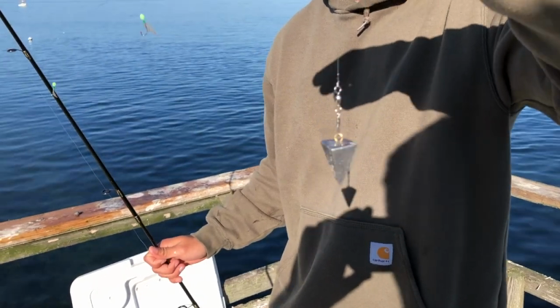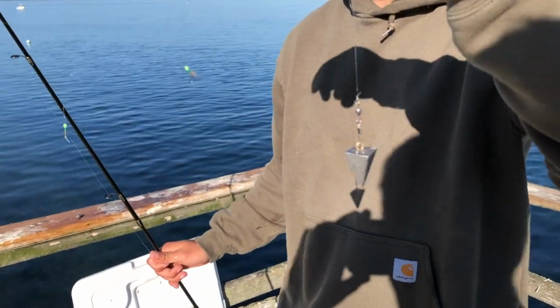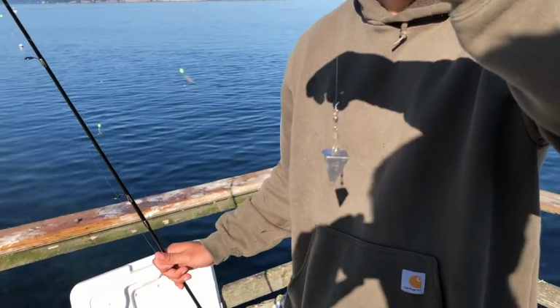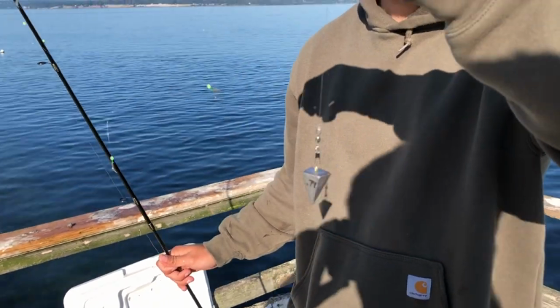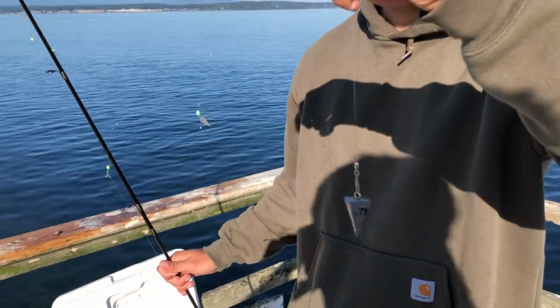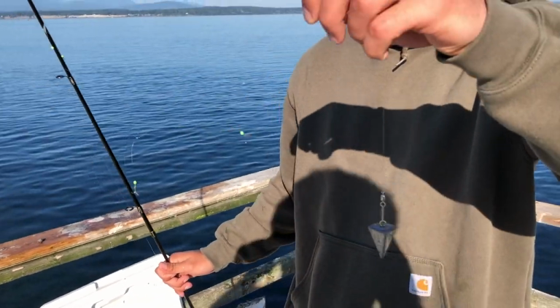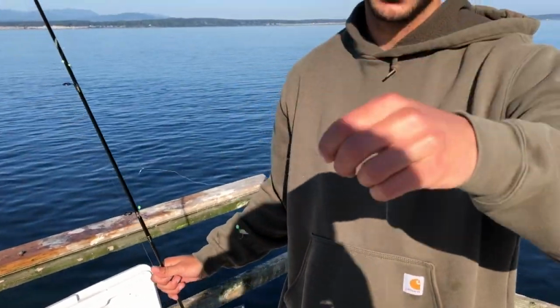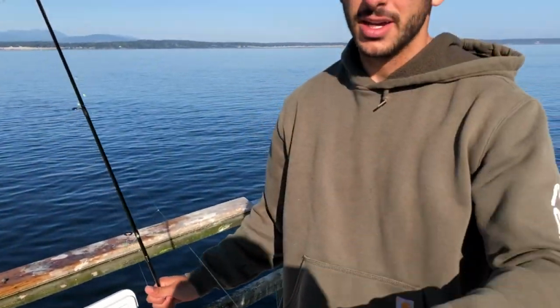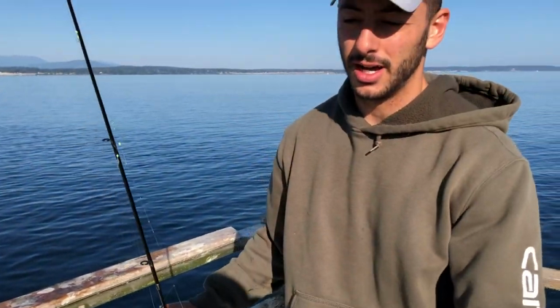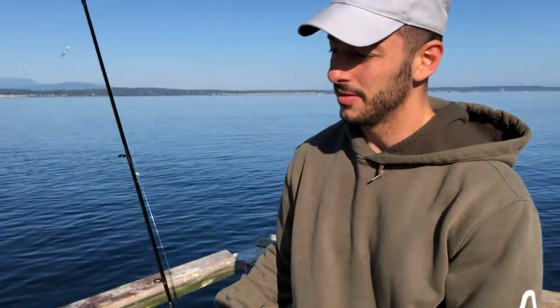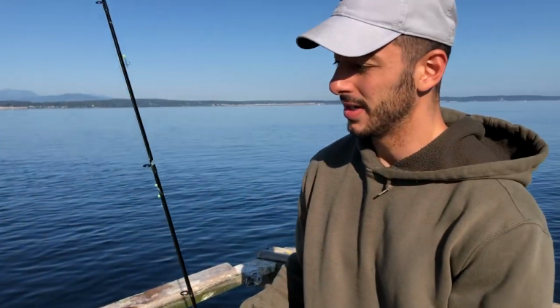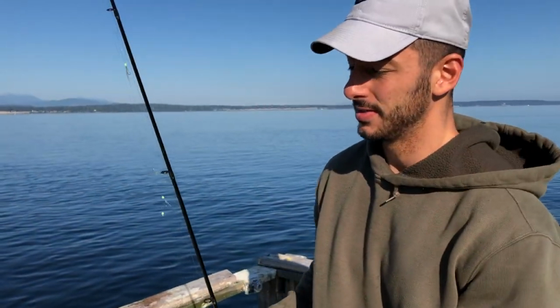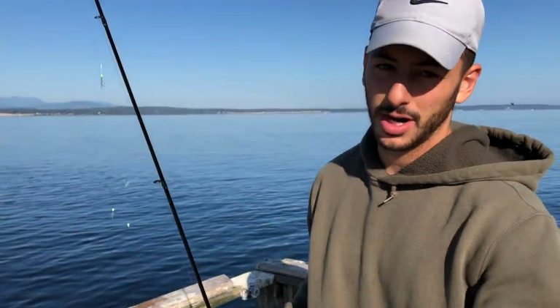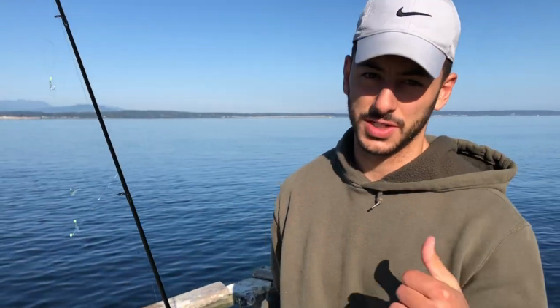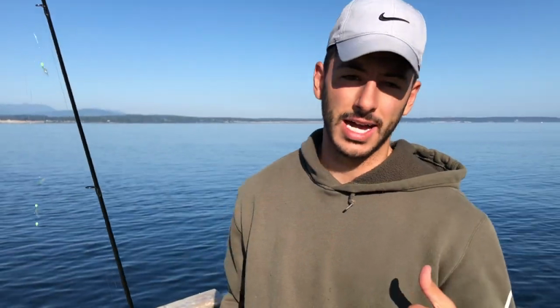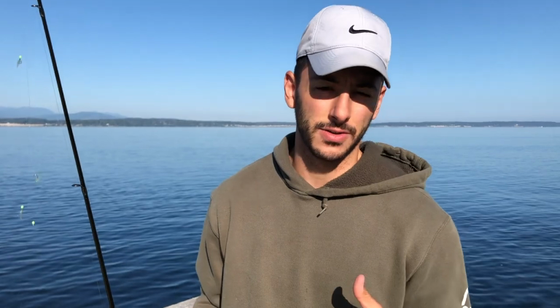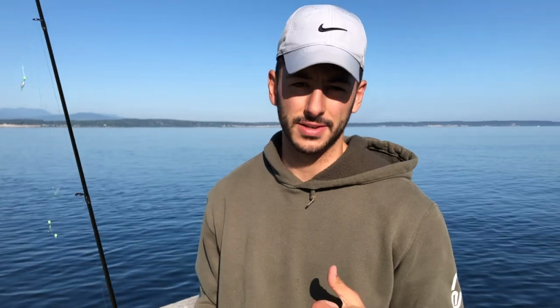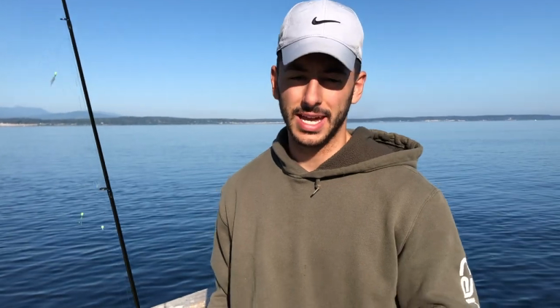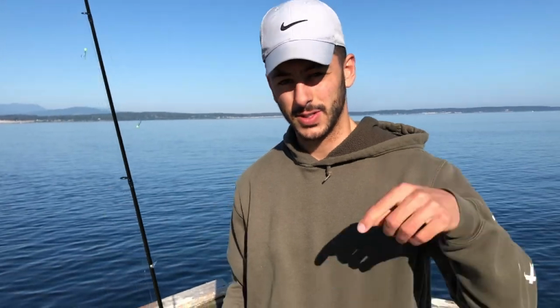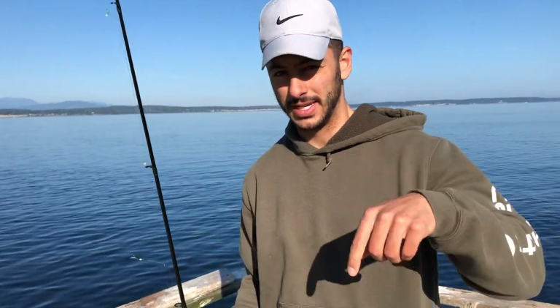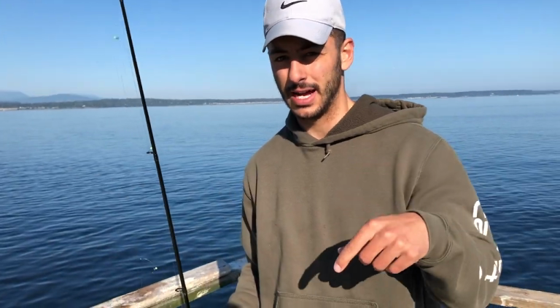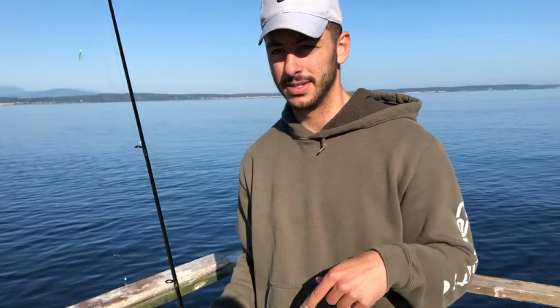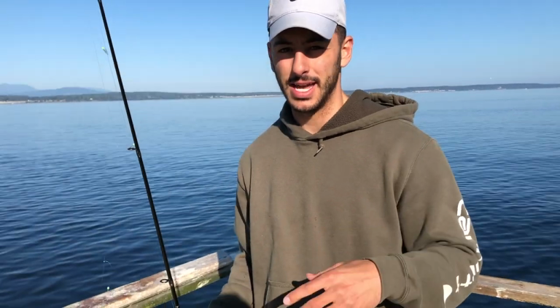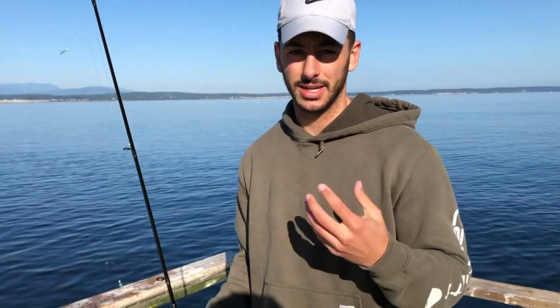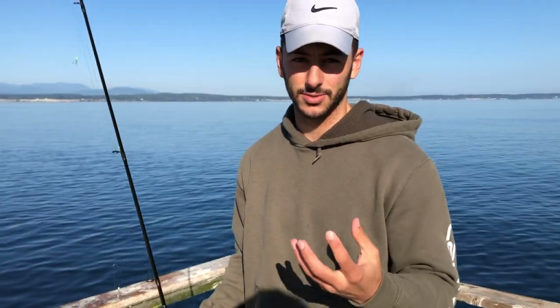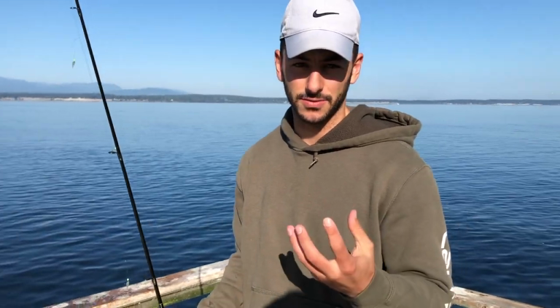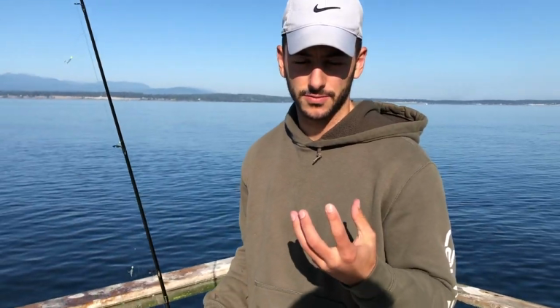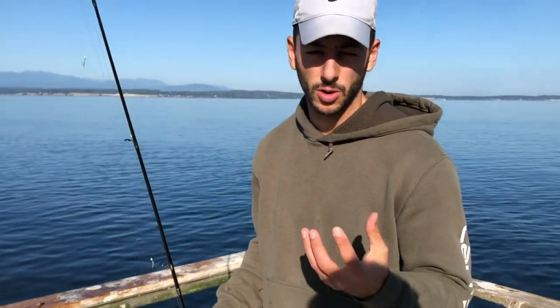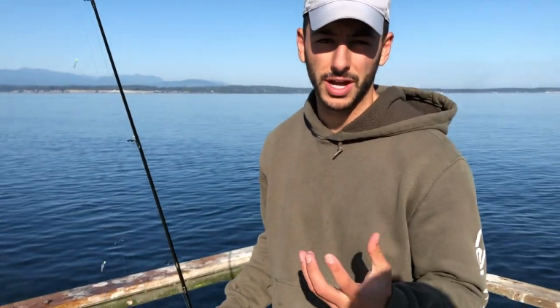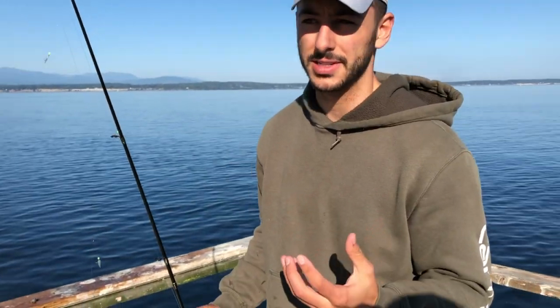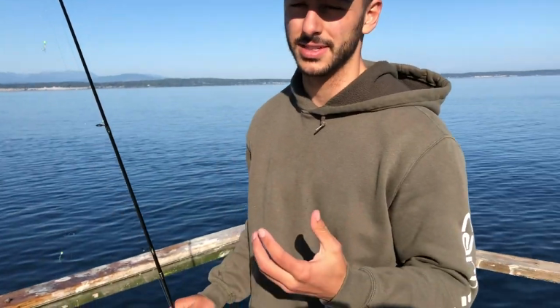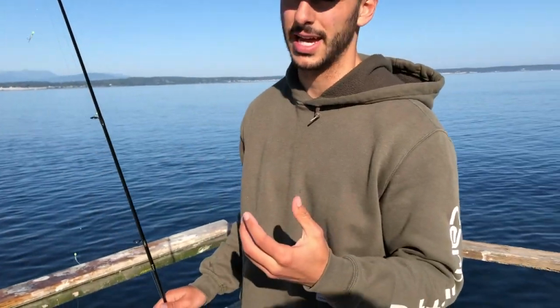I like to use a pyramid sinker because where I'm fishing right now there's a lot of sand, so it digs down into the sand and can sort of hold on nicely.